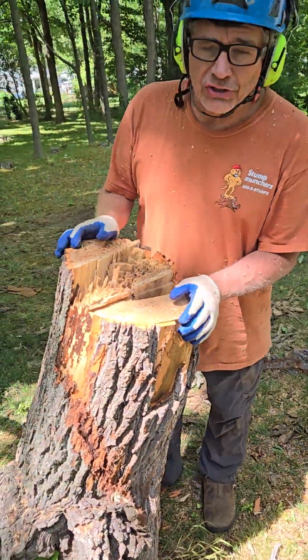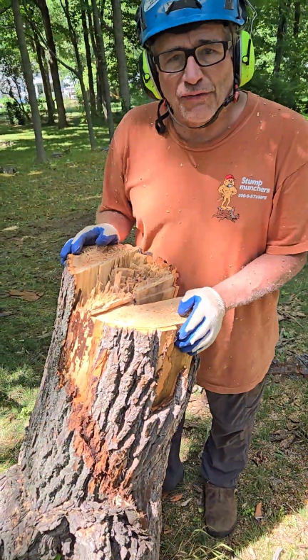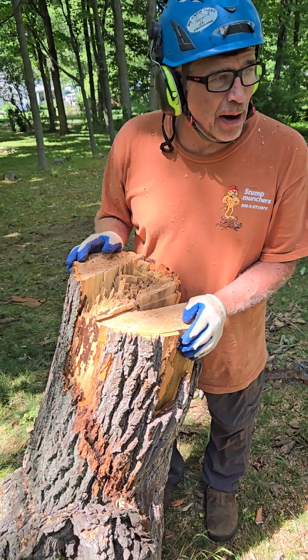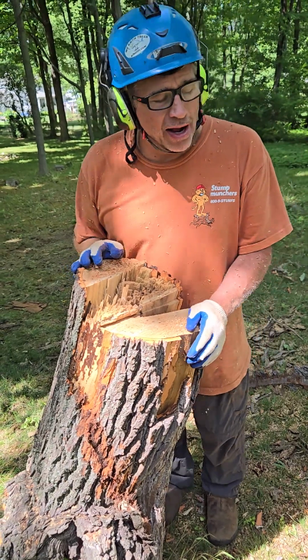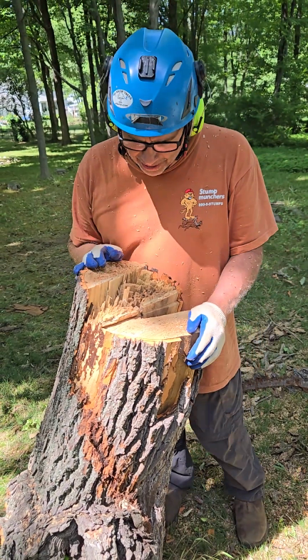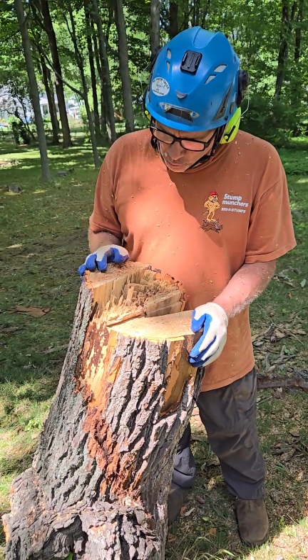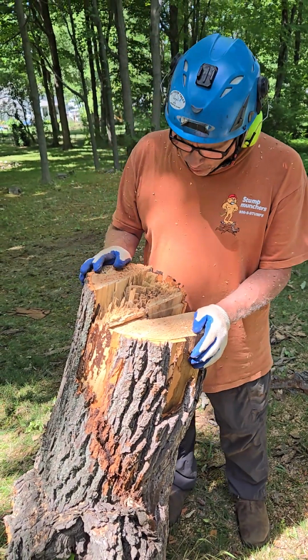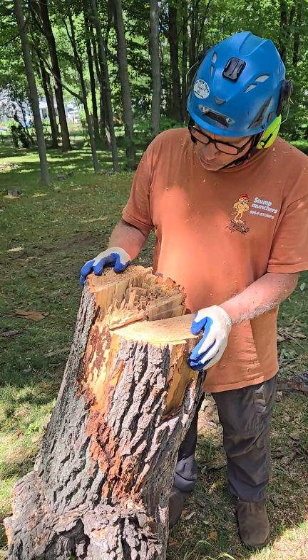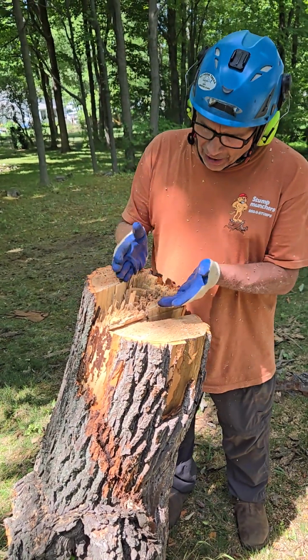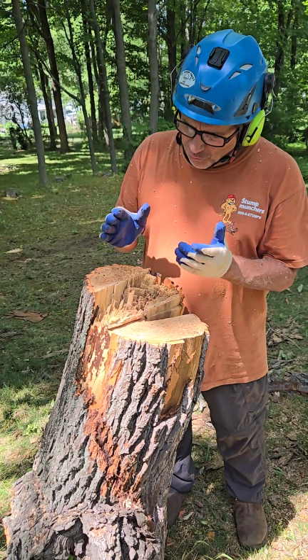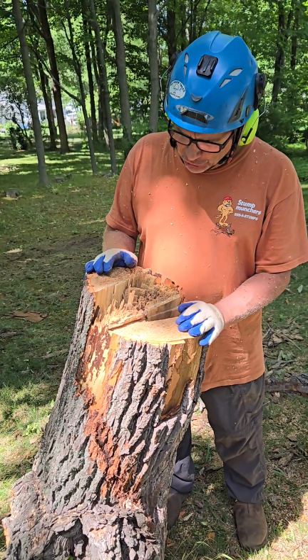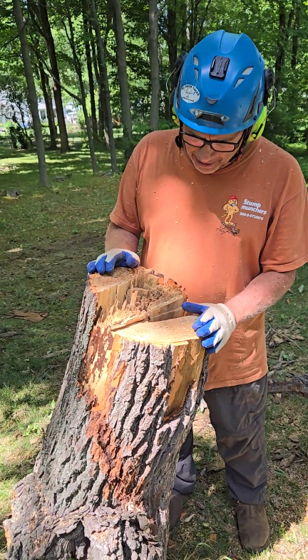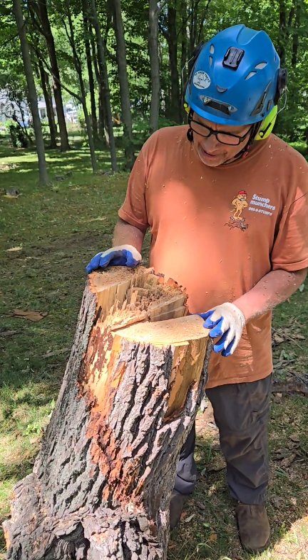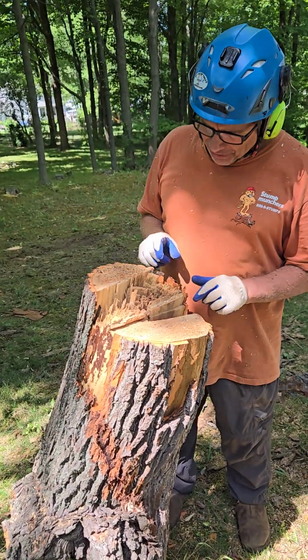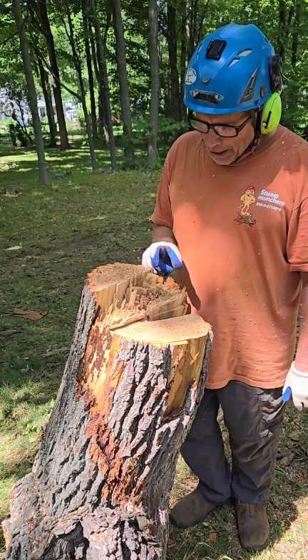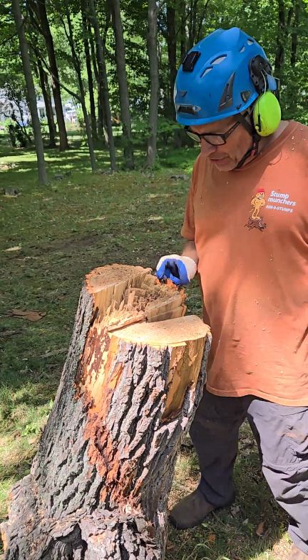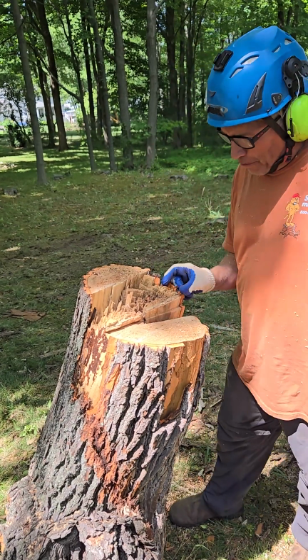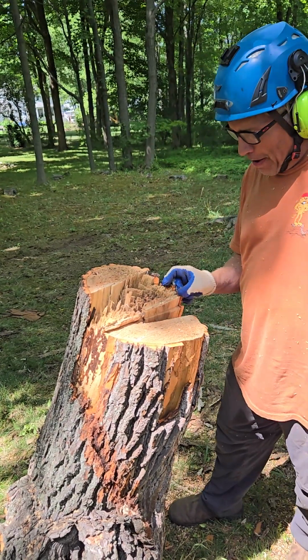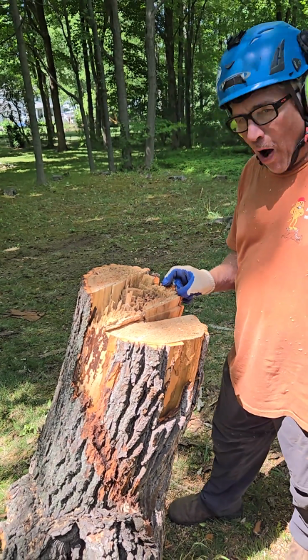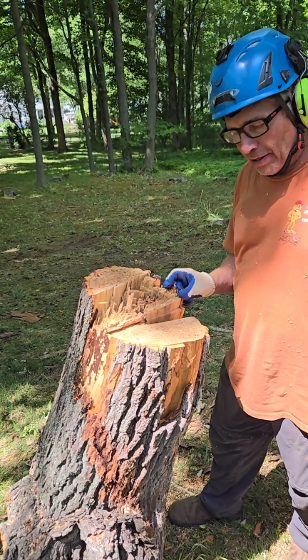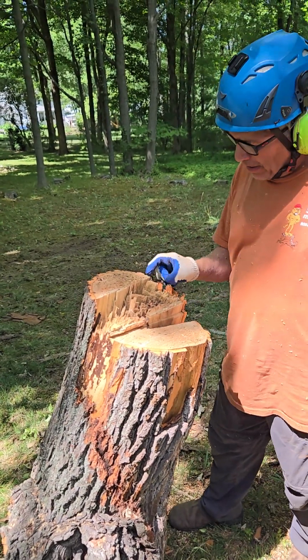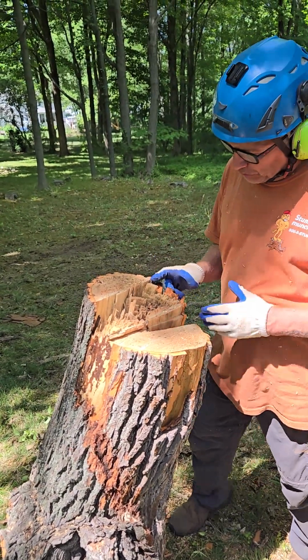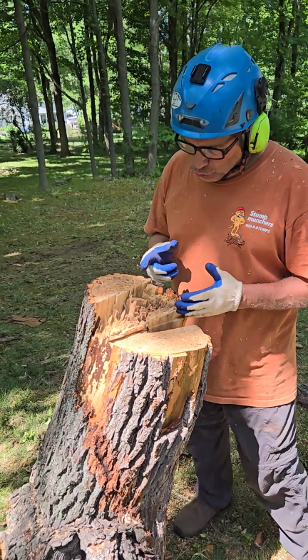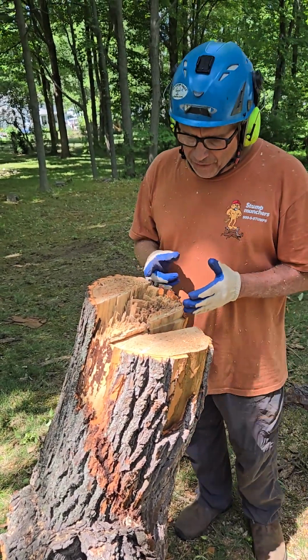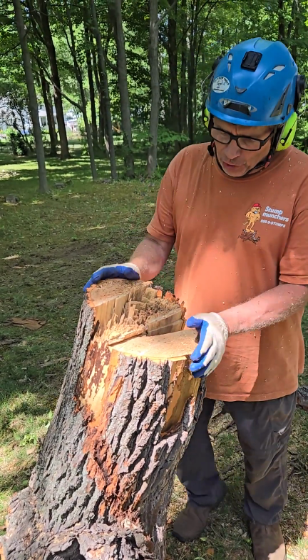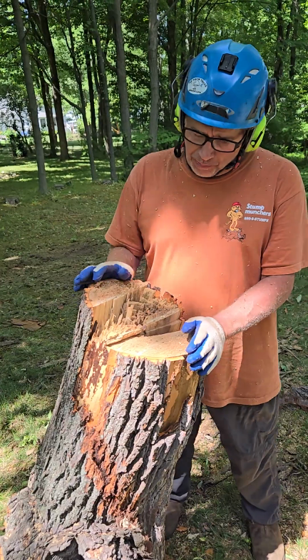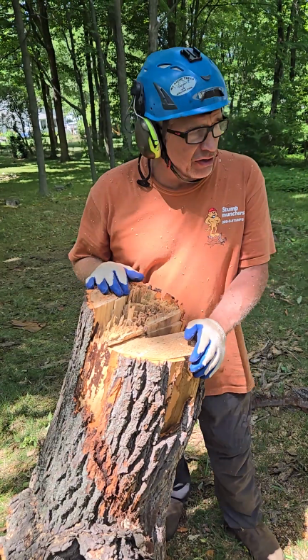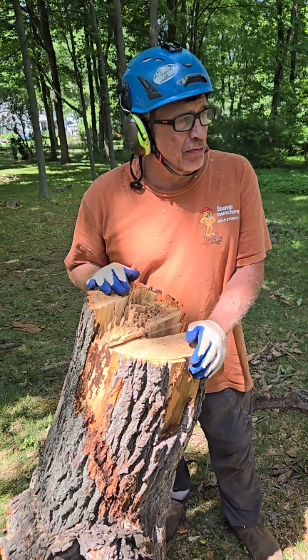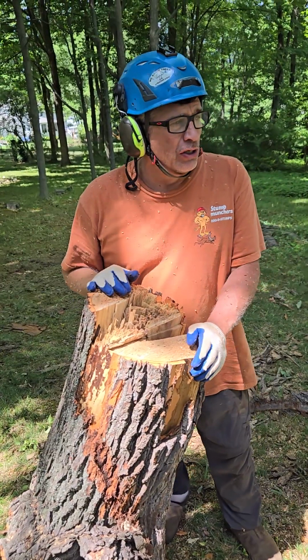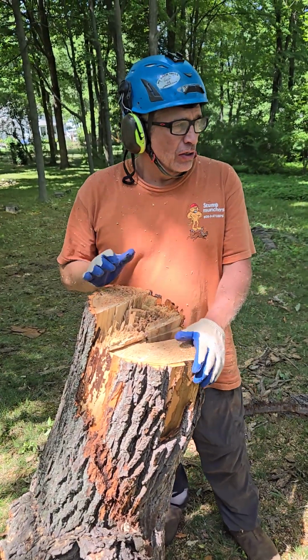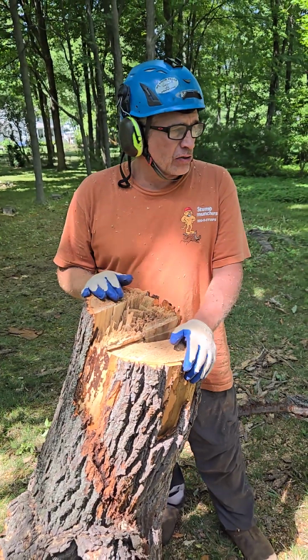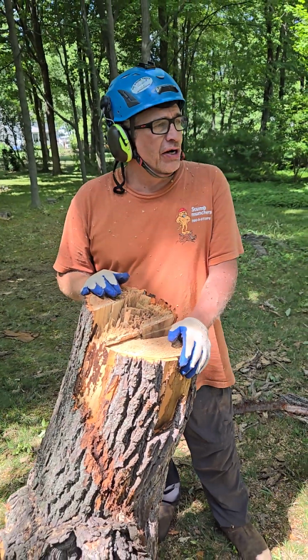This is sassafras, by the way, and really poor hinging wood. I love those fat hinges, man. If that thing was 10% of the diameter it'd be about this wide. I think it's 25-30% of the diameter cut here.